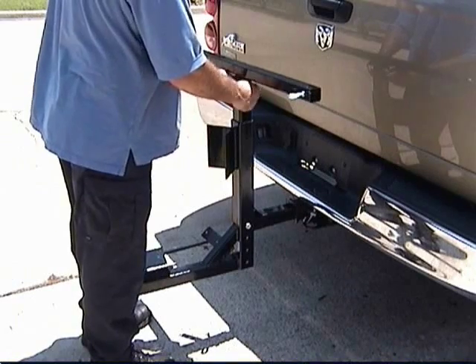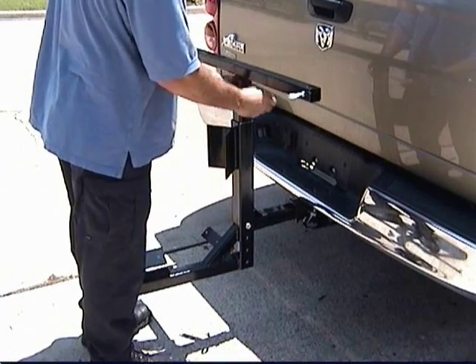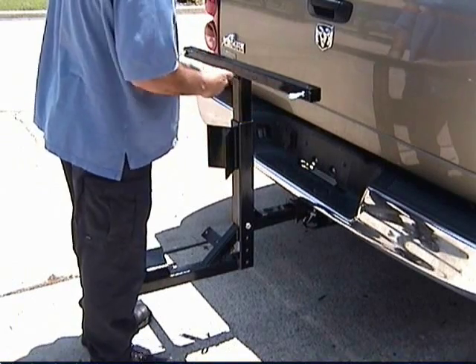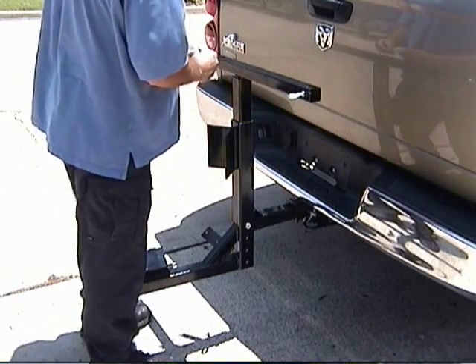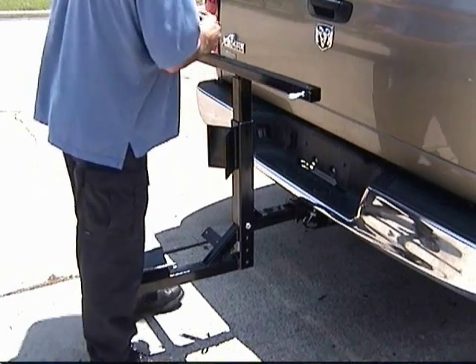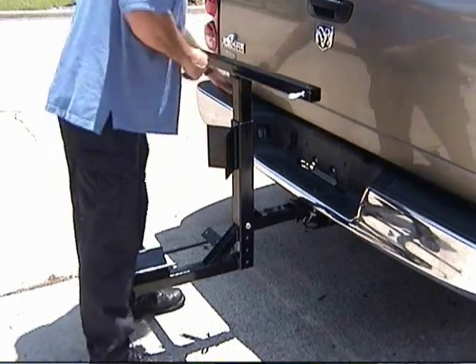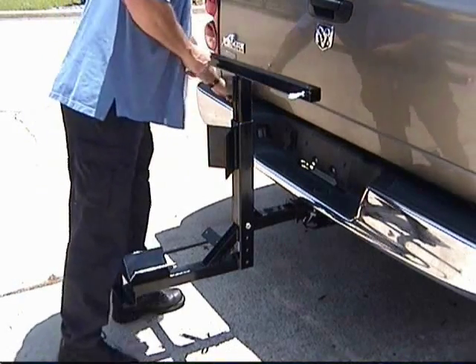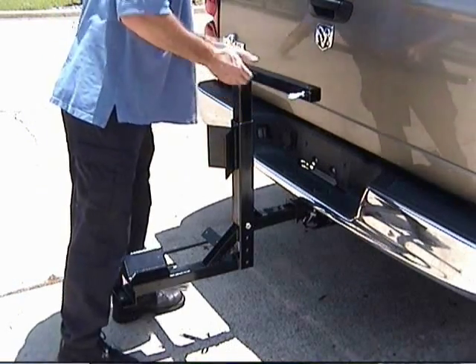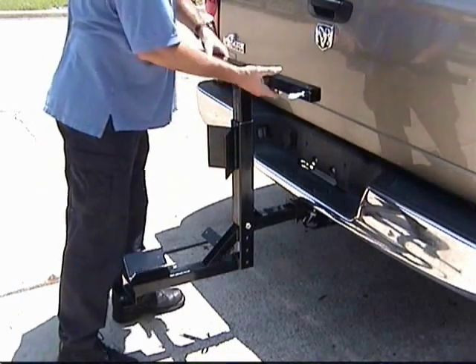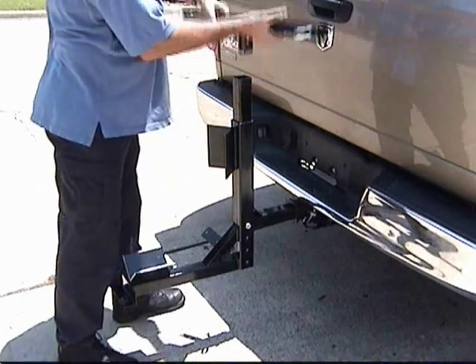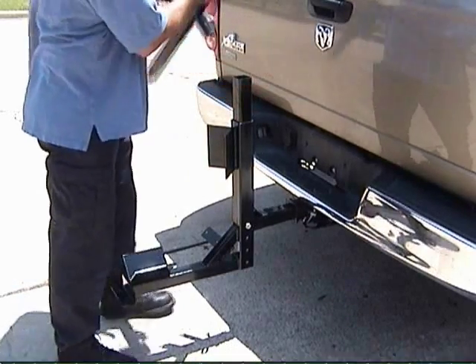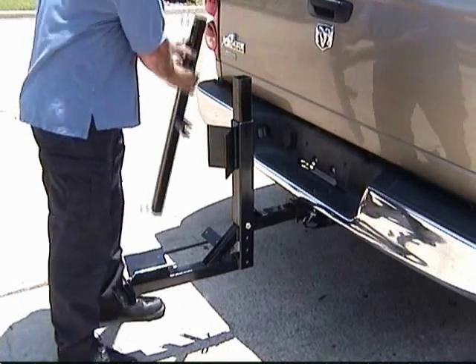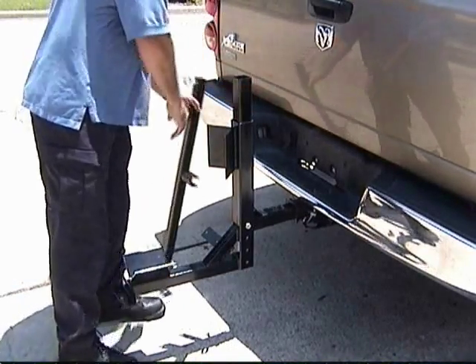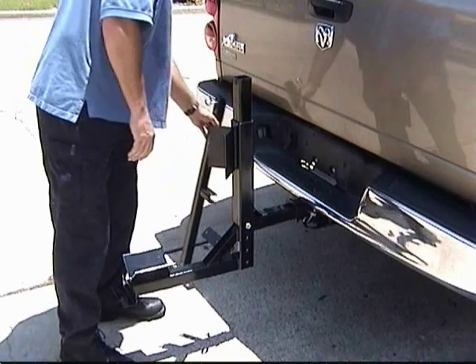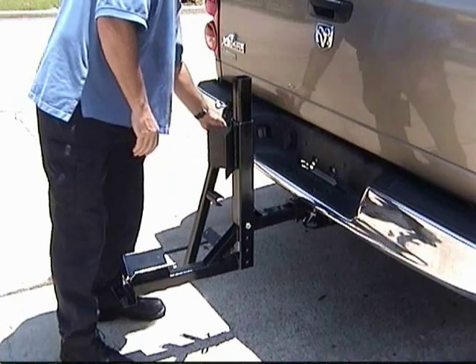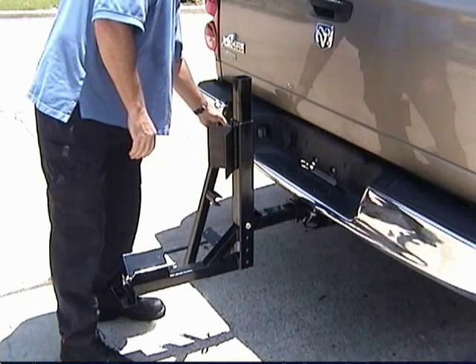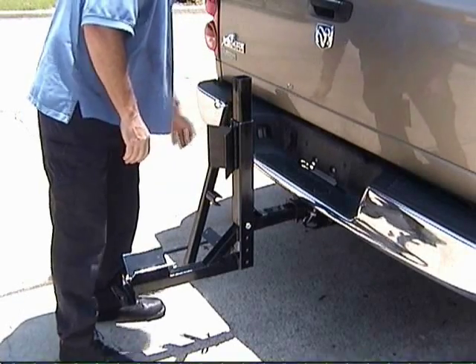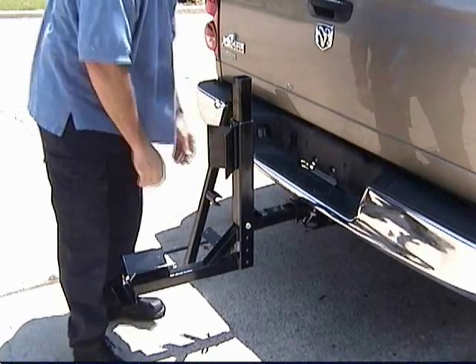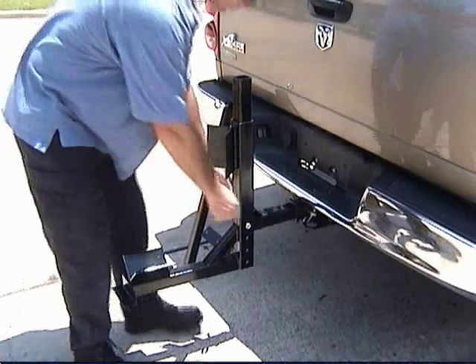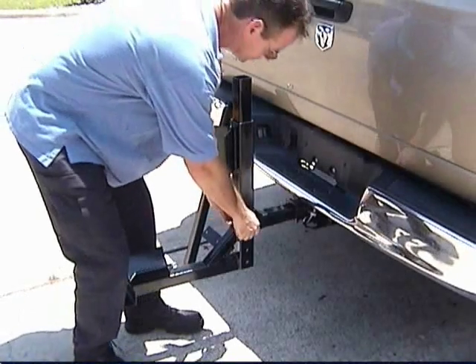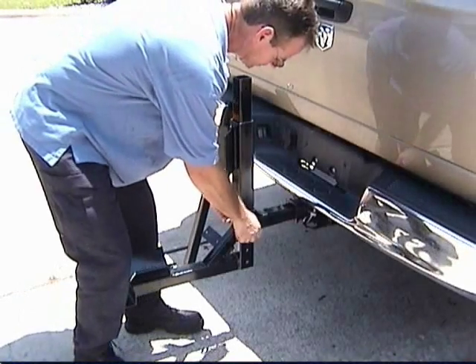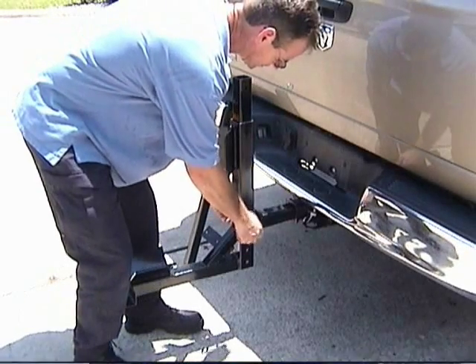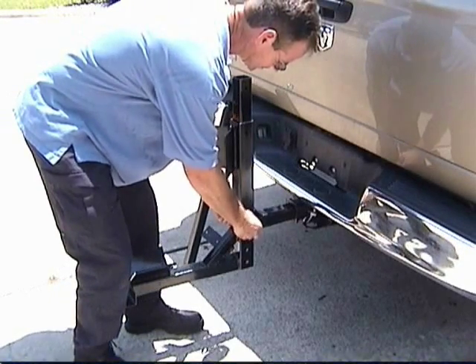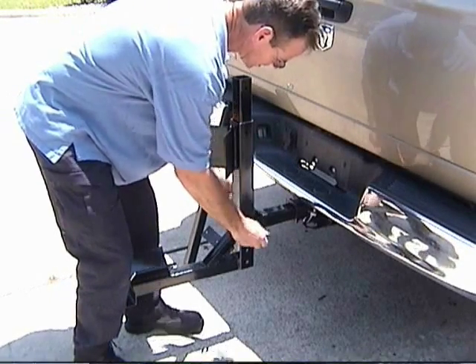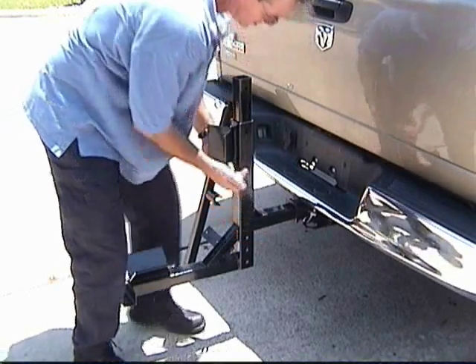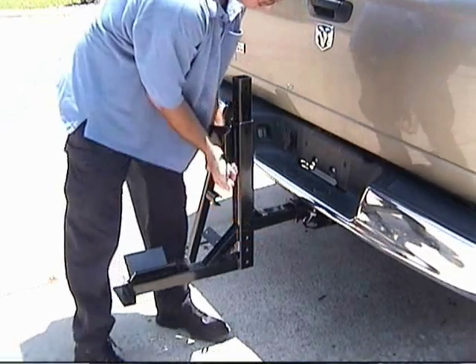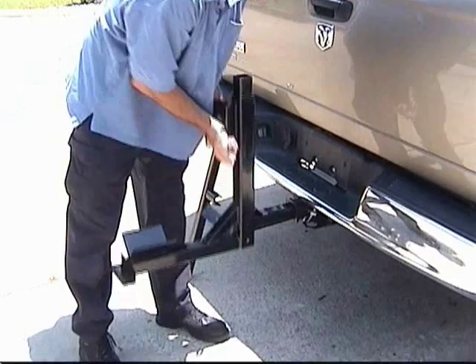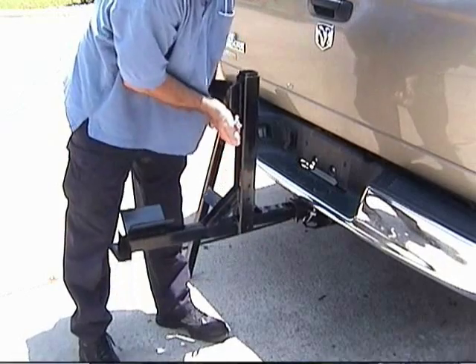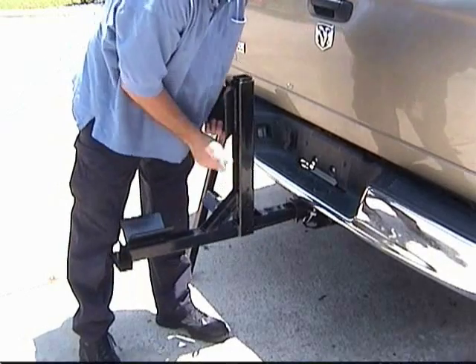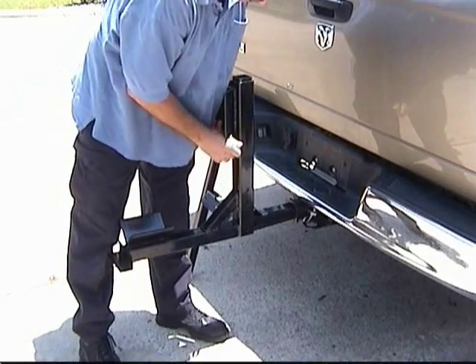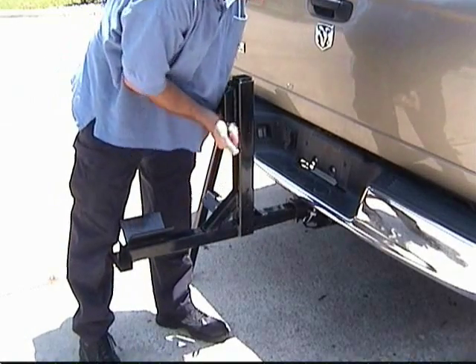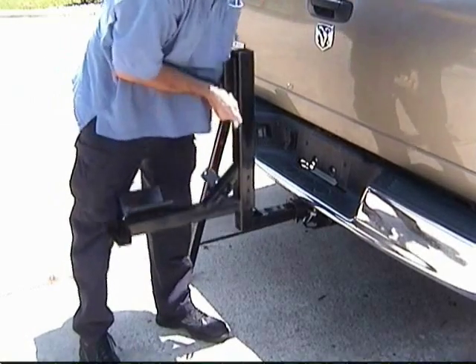The Pro Hoist Toe Caddy is adjustable. Just remove the top bar, undo the bolt, raise to the desired height, and put back together.